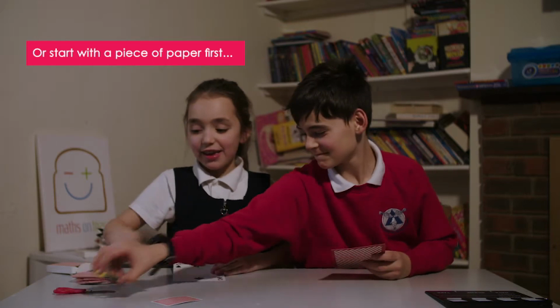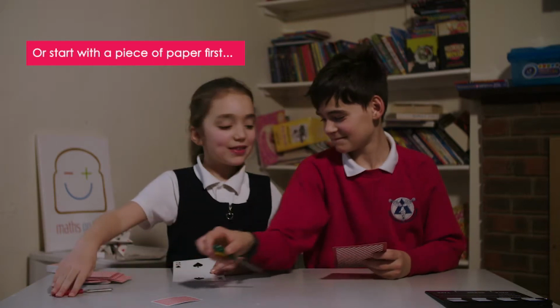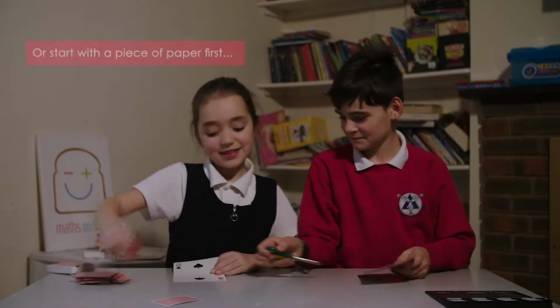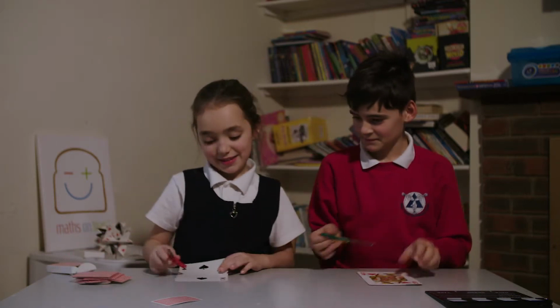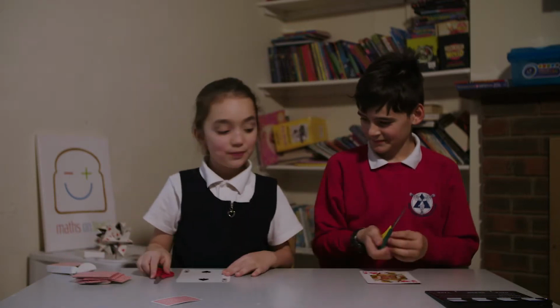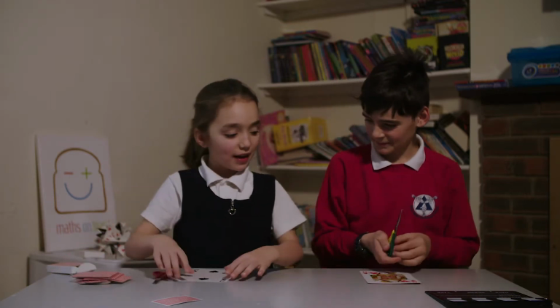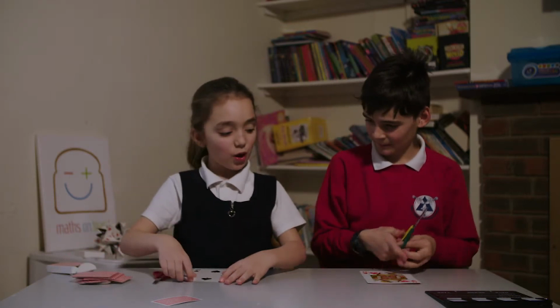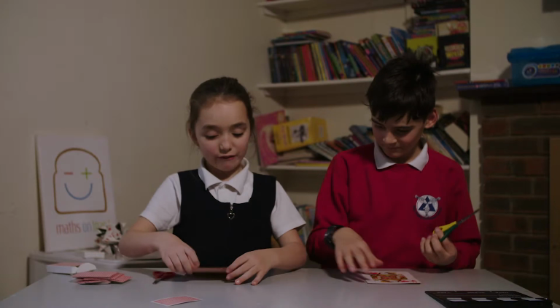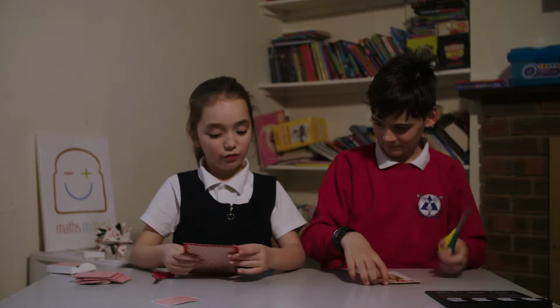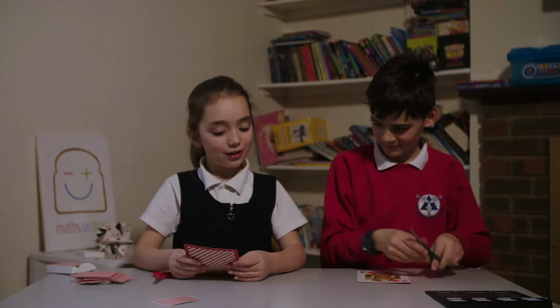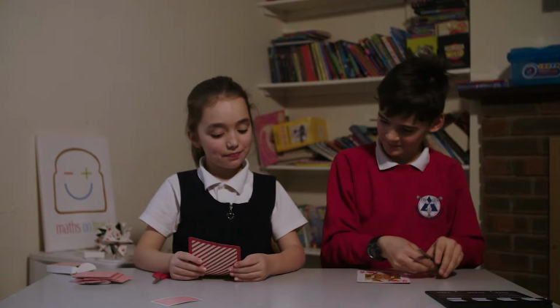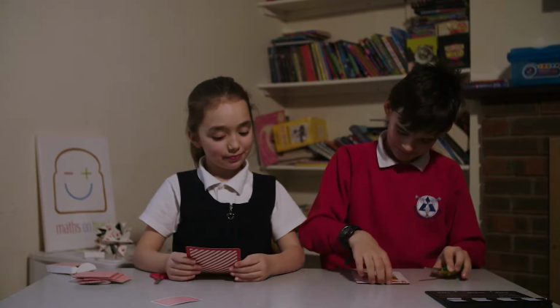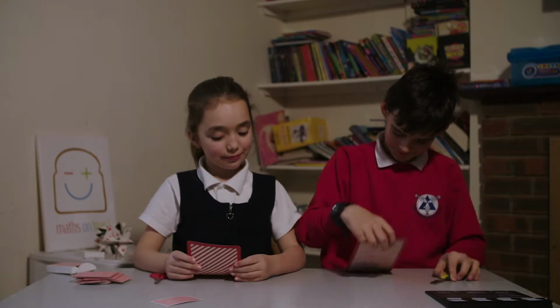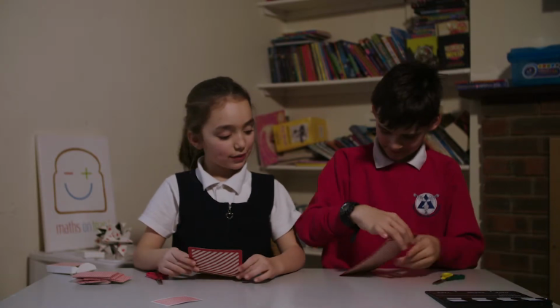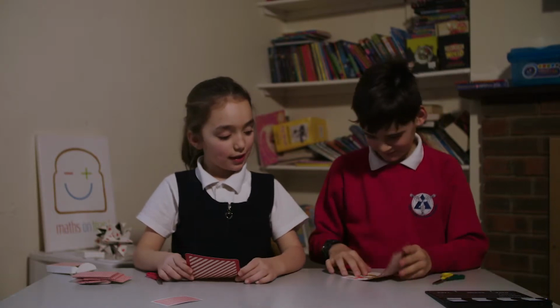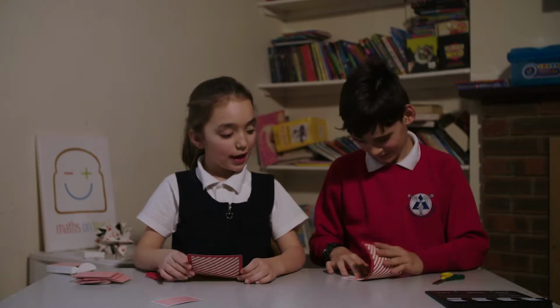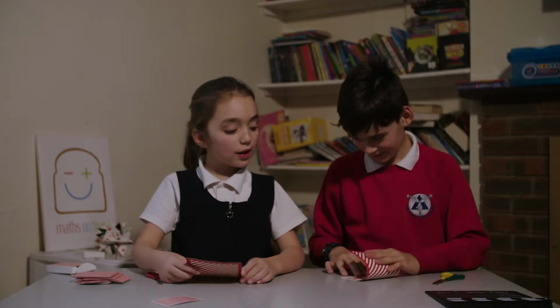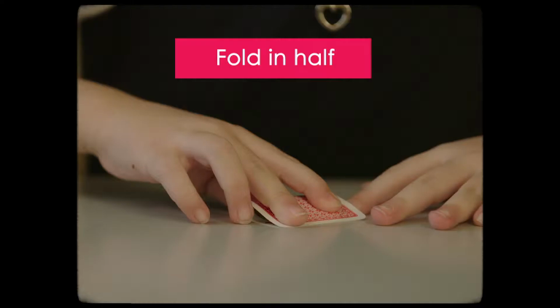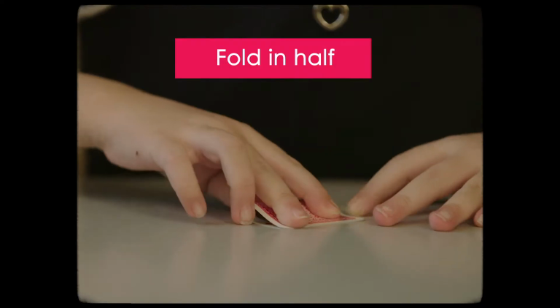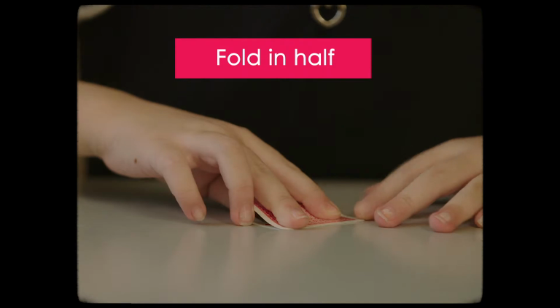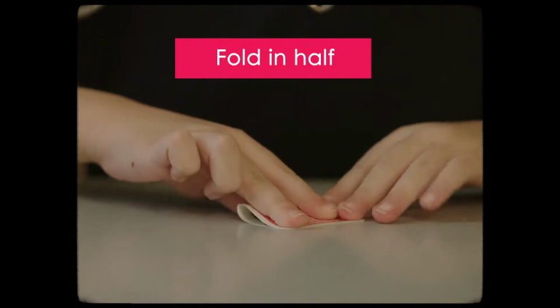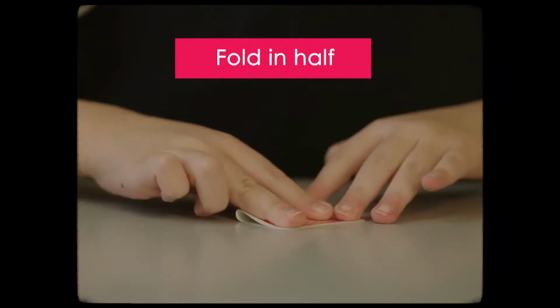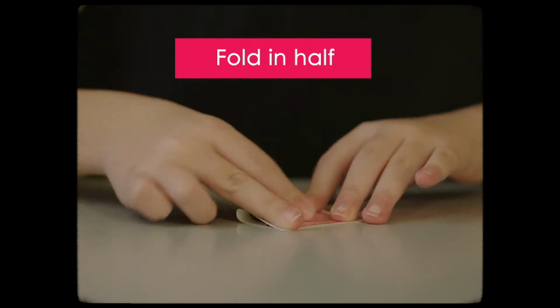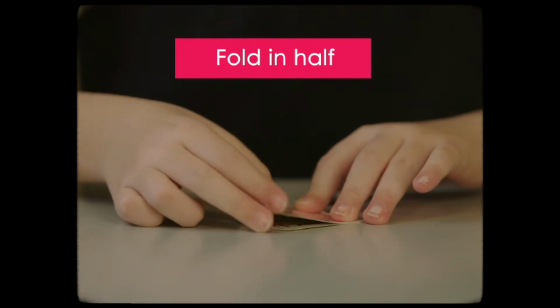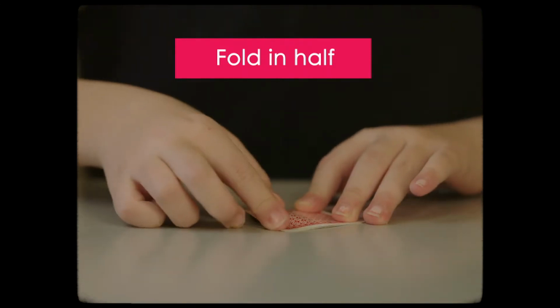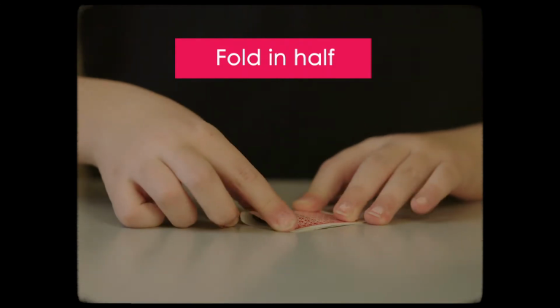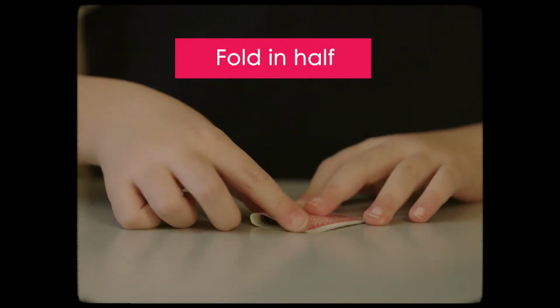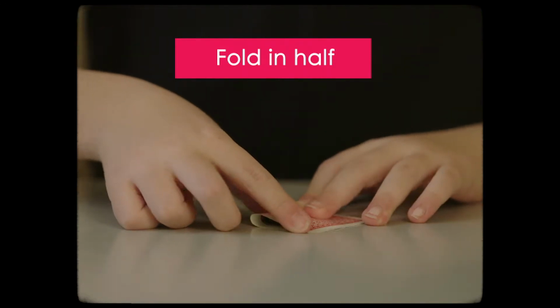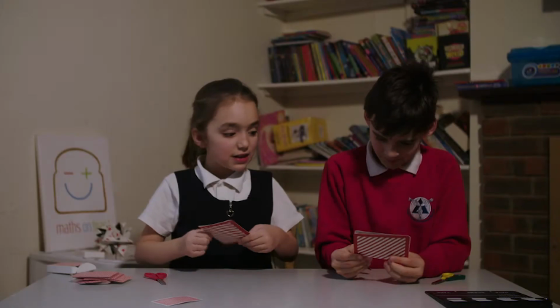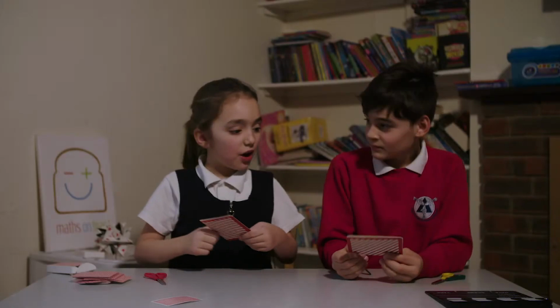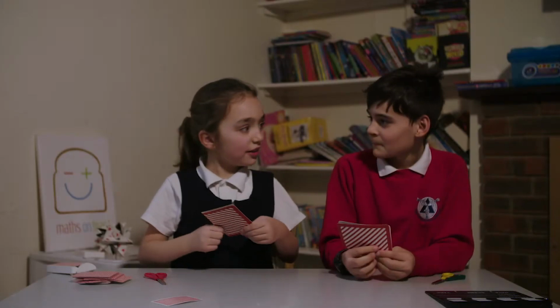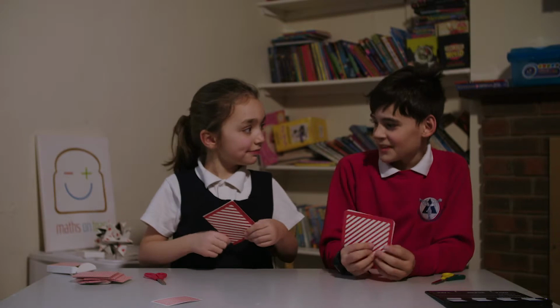Get the scissors. So now we have to fold them. For my first step, it should be easier to hold it with a table and then you can fold it. So now are you done? Yeah.